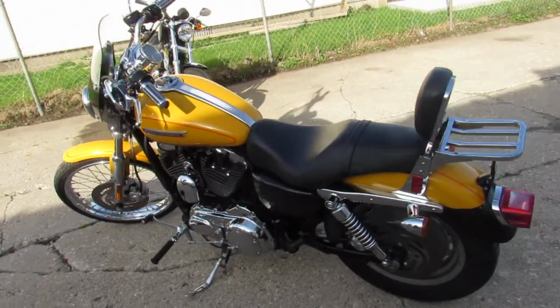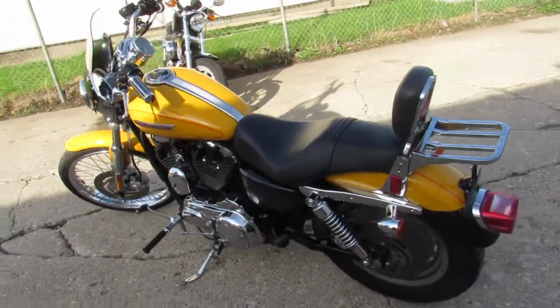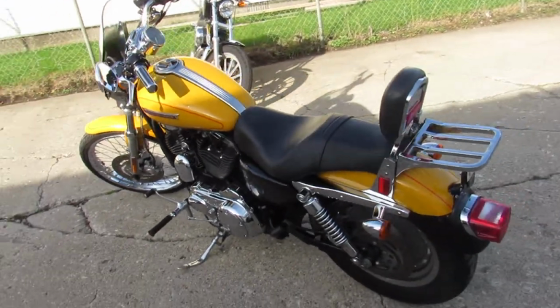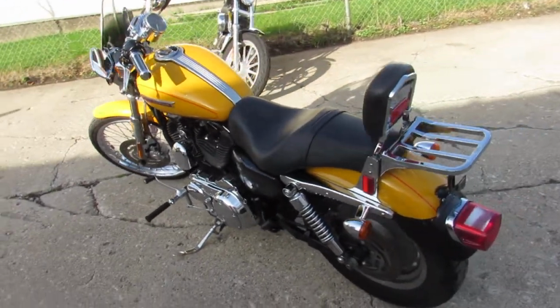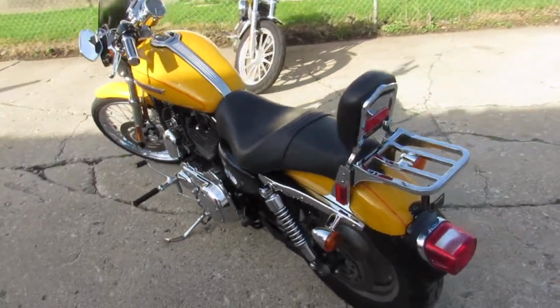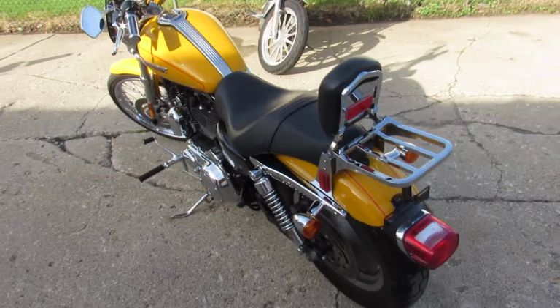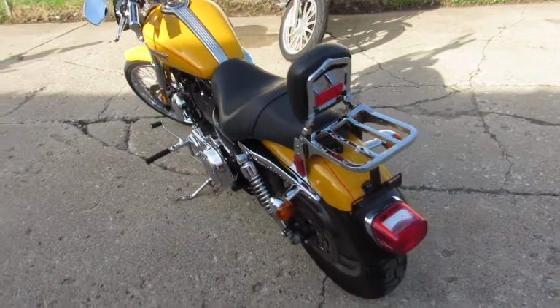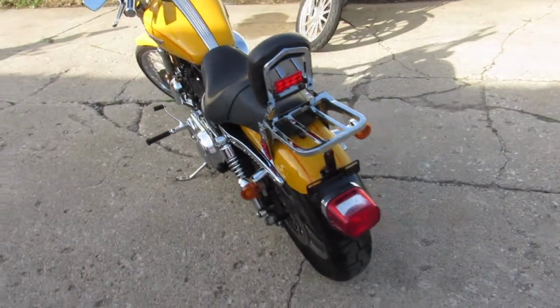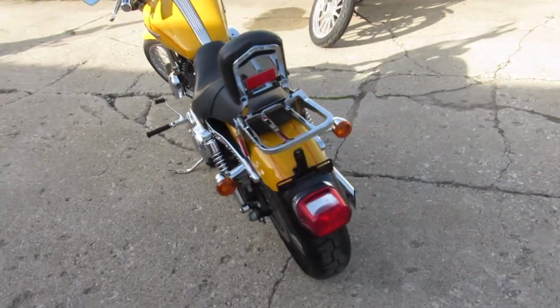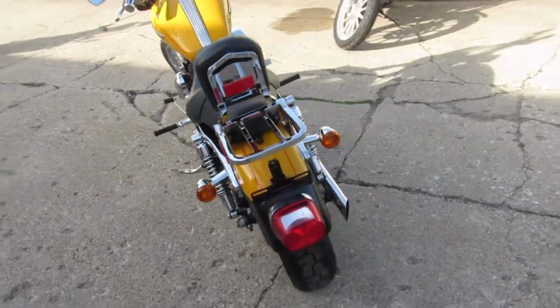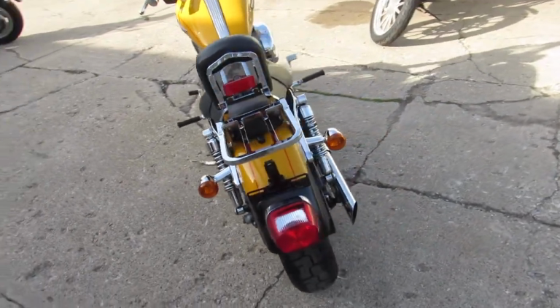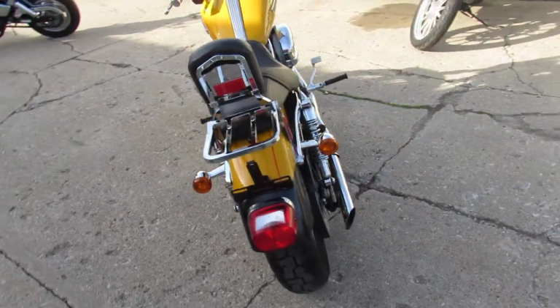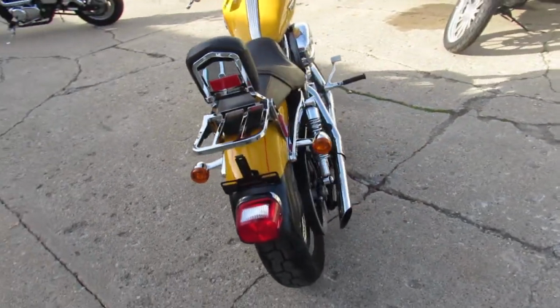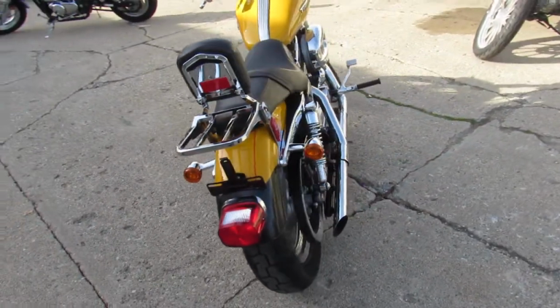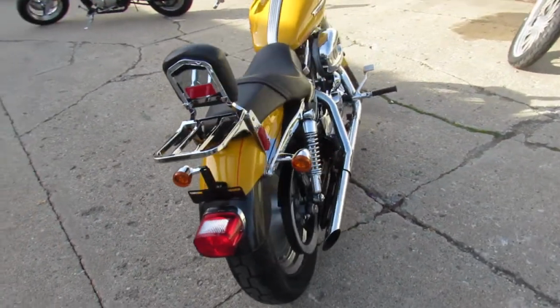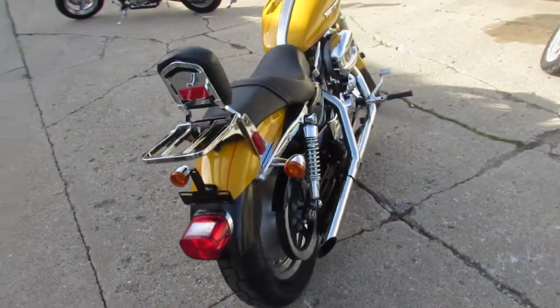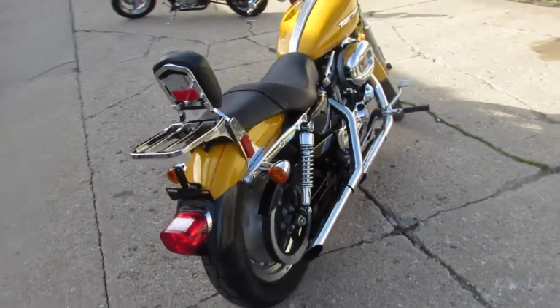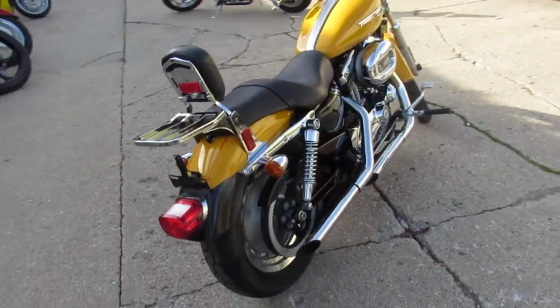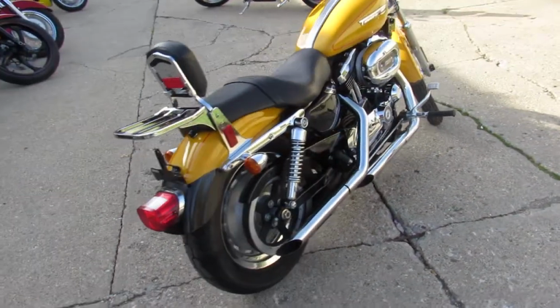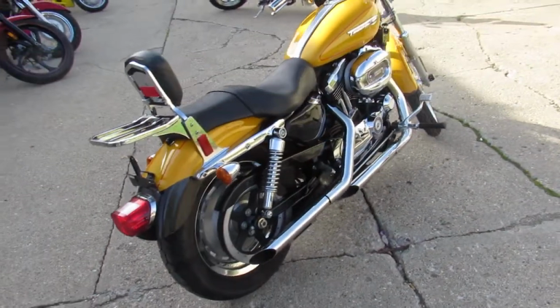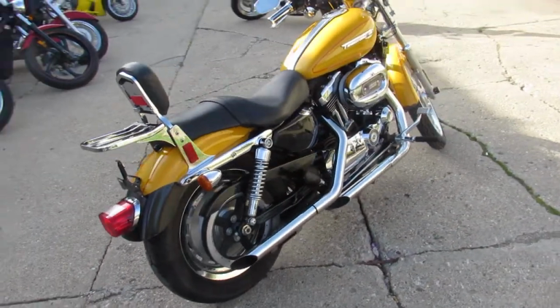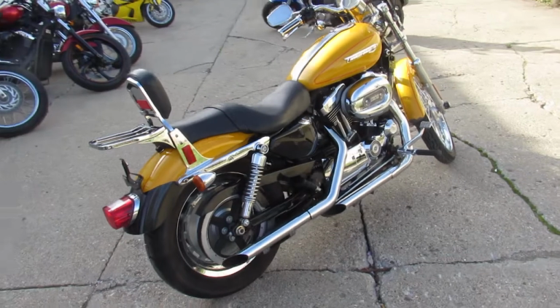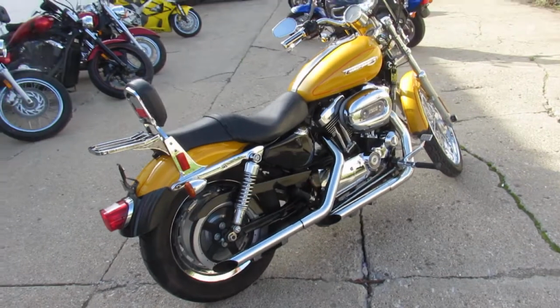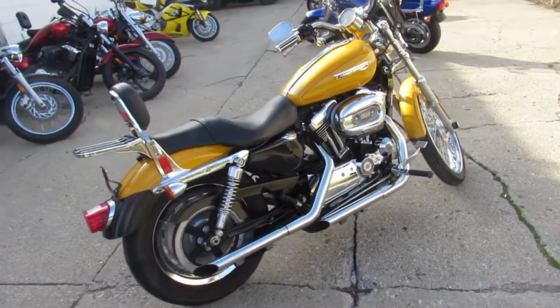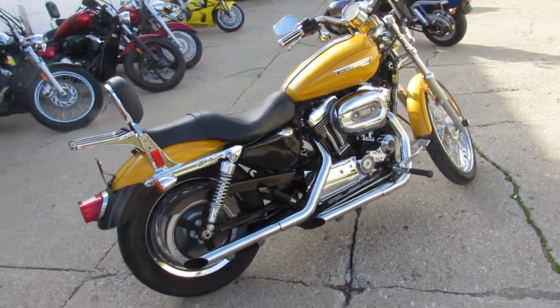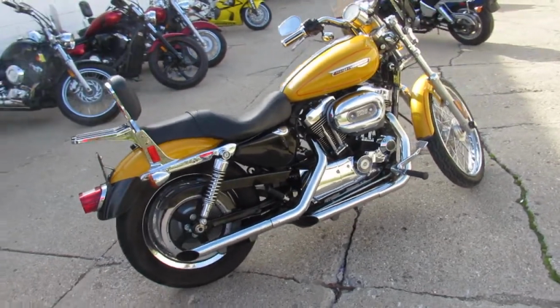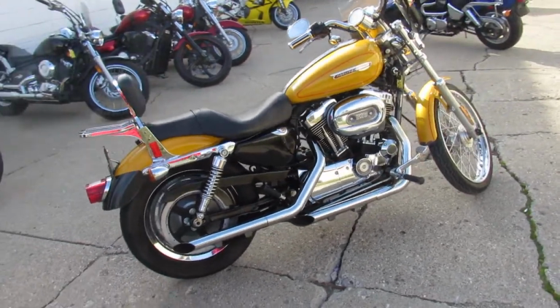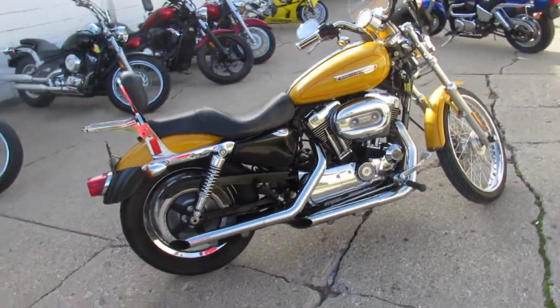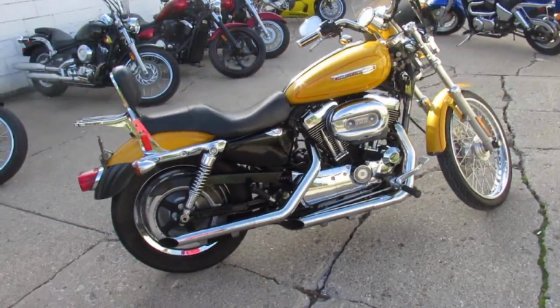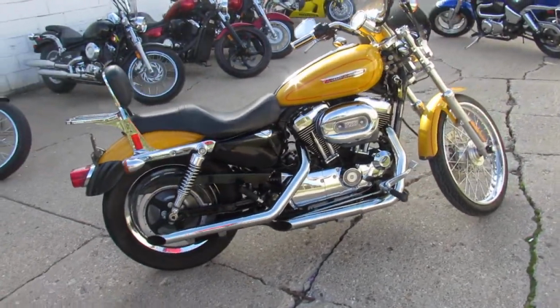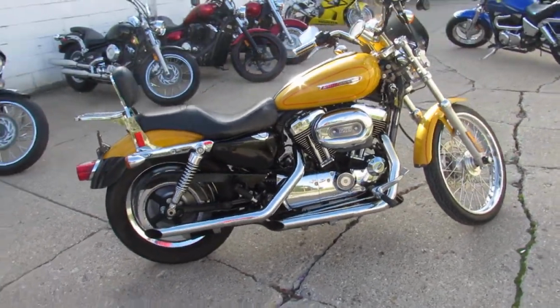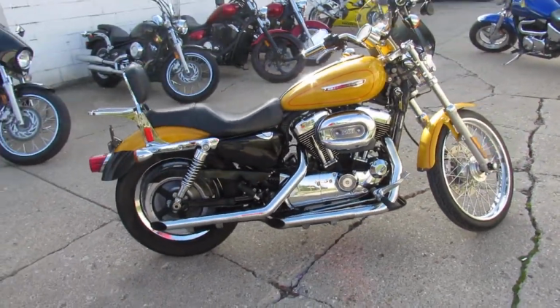This Sportster is sharp, only 2,904 miles guys, you can save thousands, buy this one with confidence. We got guaranteed financing, leasing programs, layaway programs, your trades are always welcome.